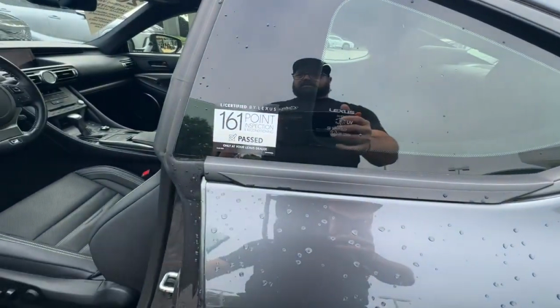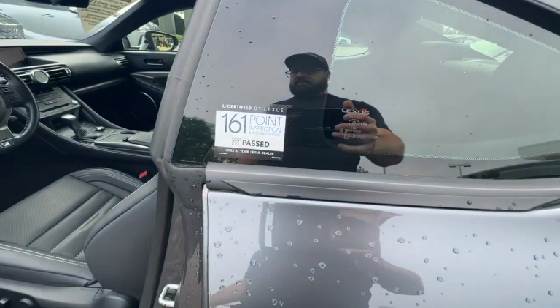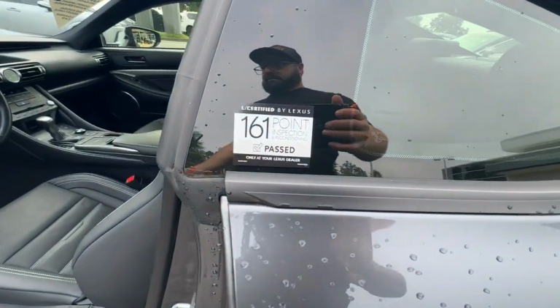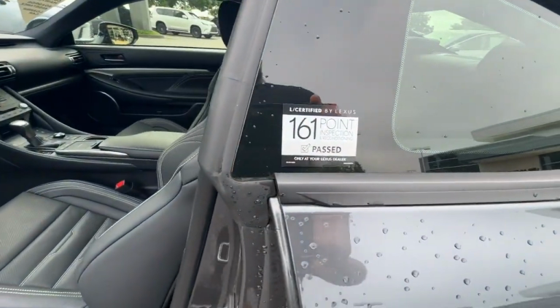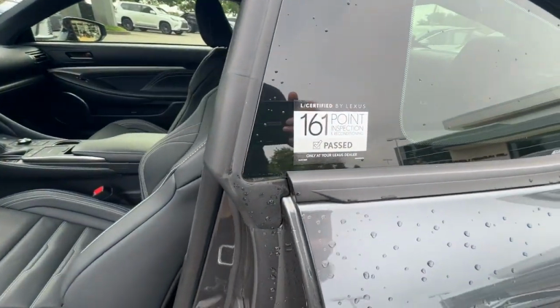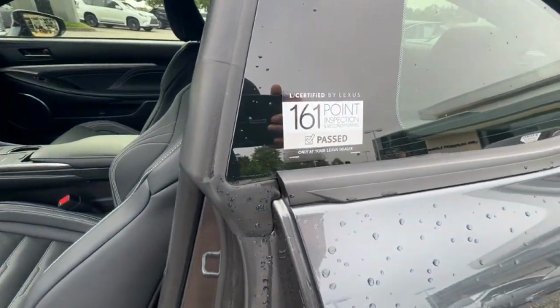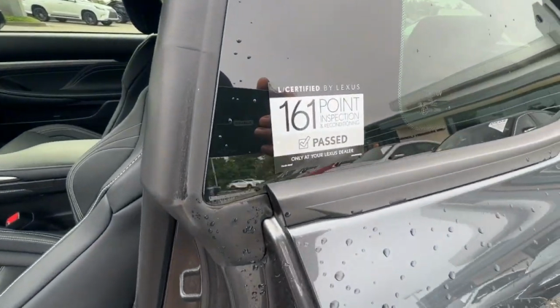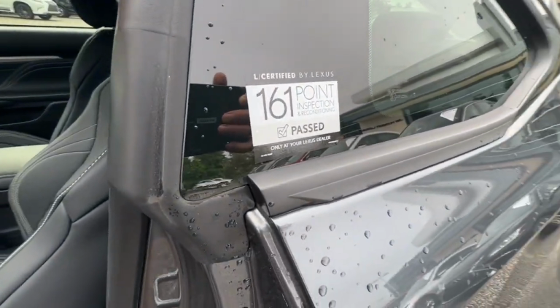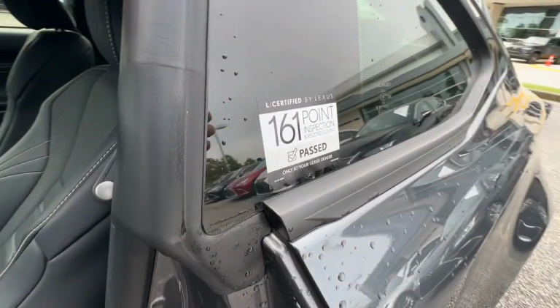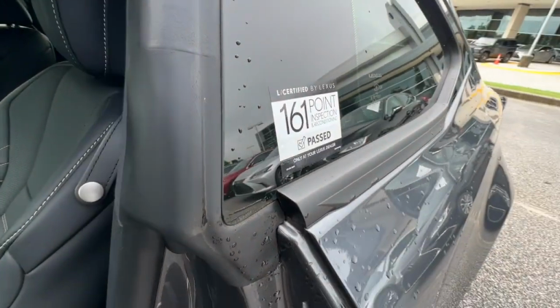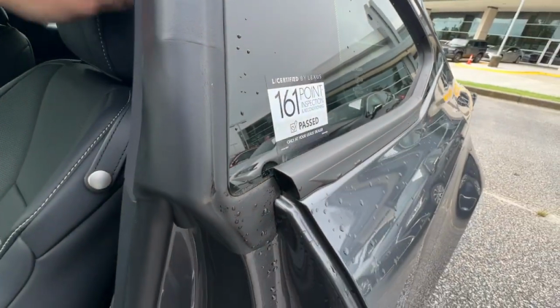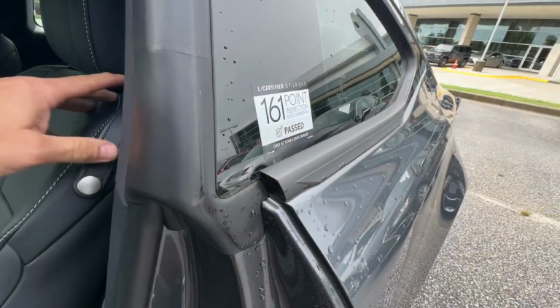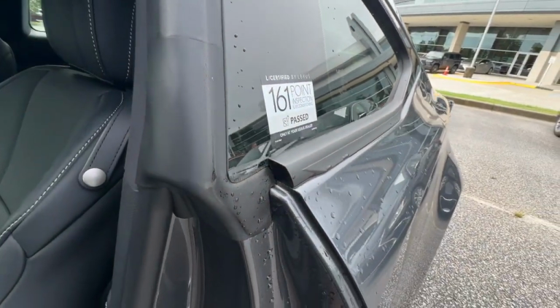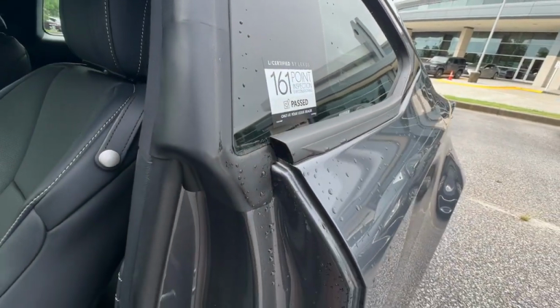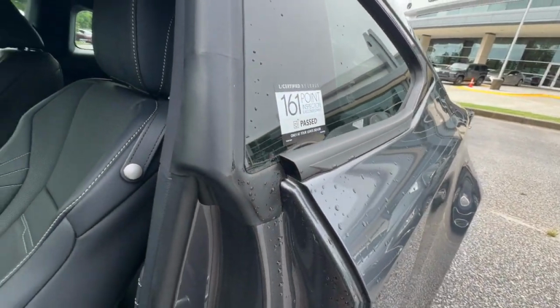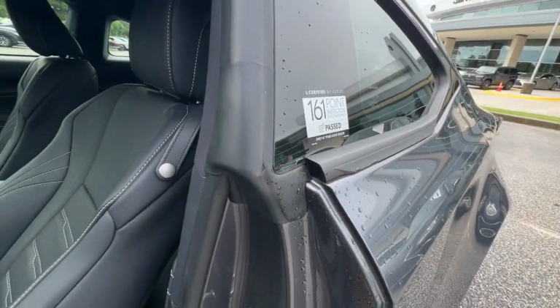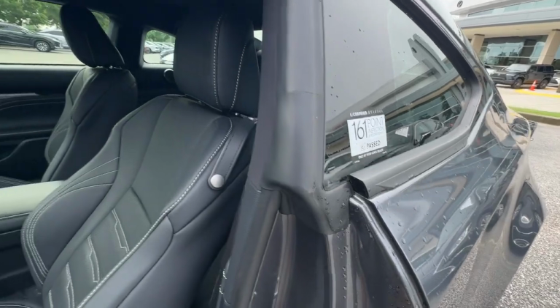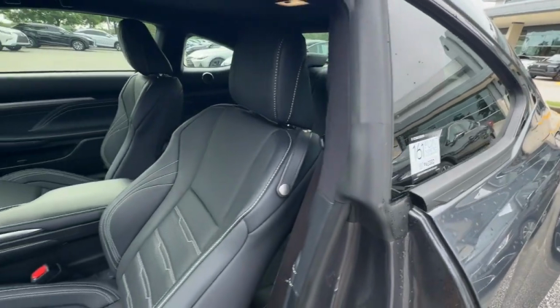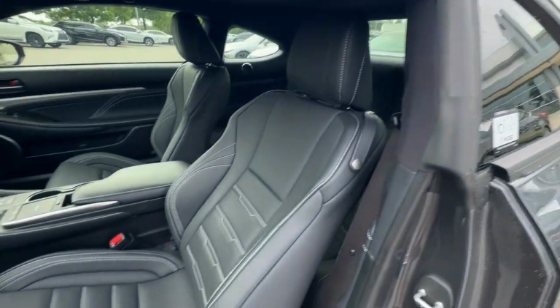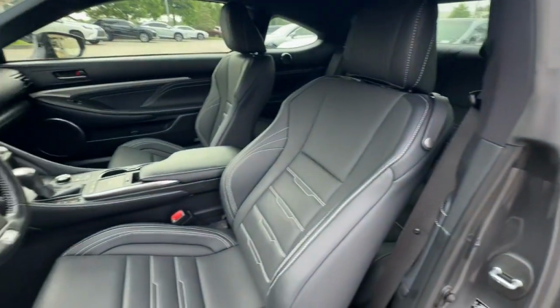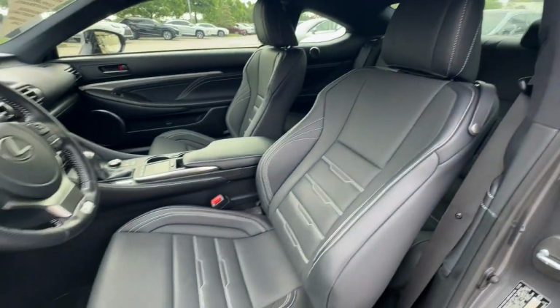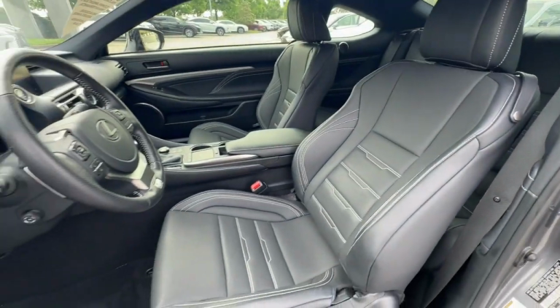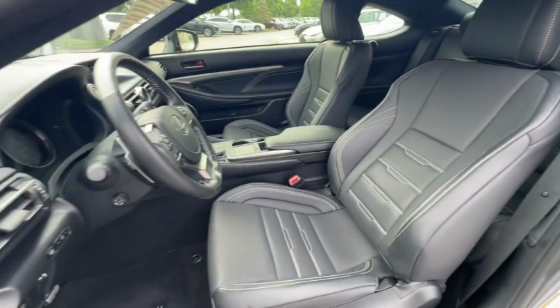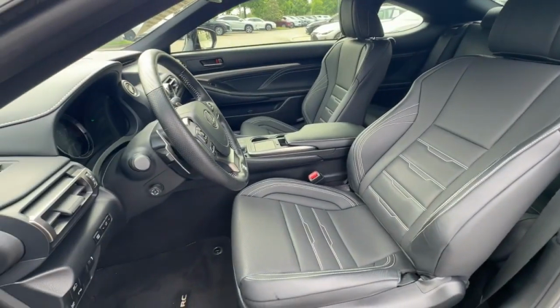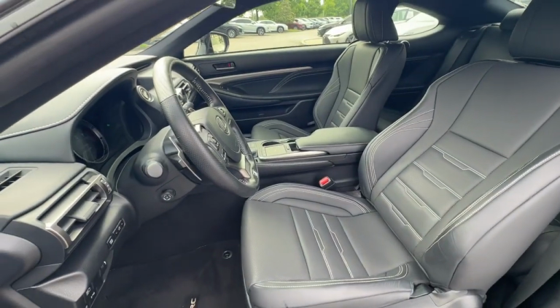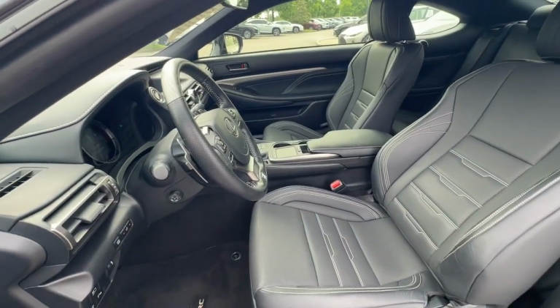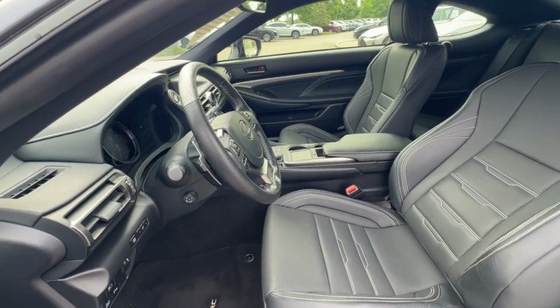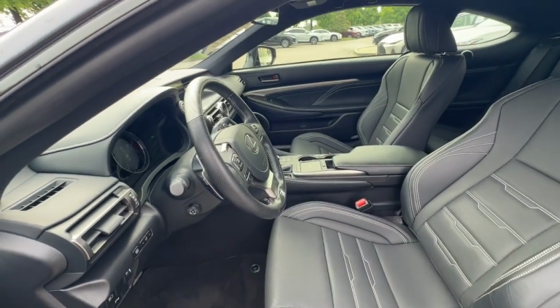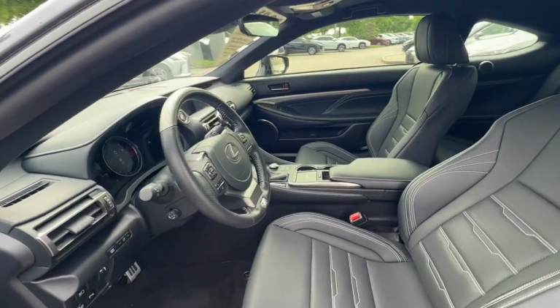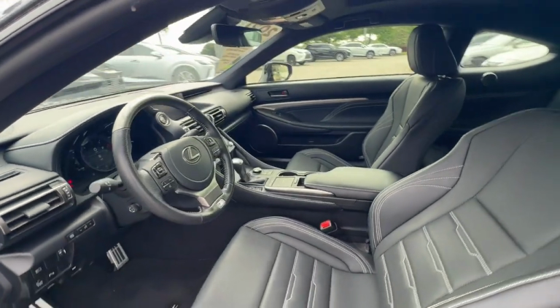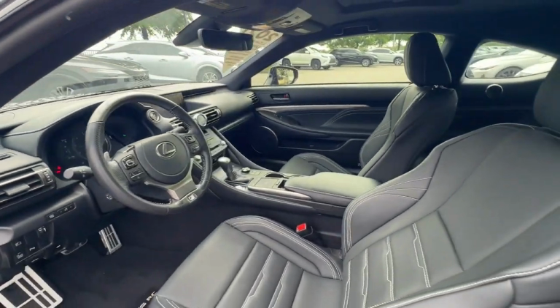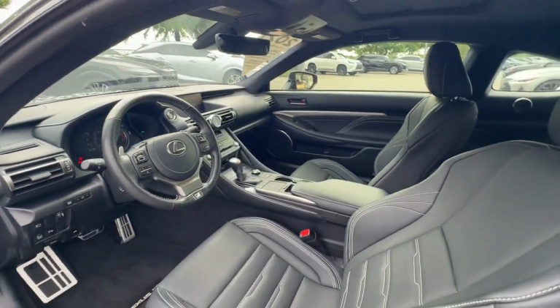Feel the thrill of performance in this irresistible RC. Treat yourself to a test drive today. Our staff will toss you the keys and give you an outstanding customer experience.